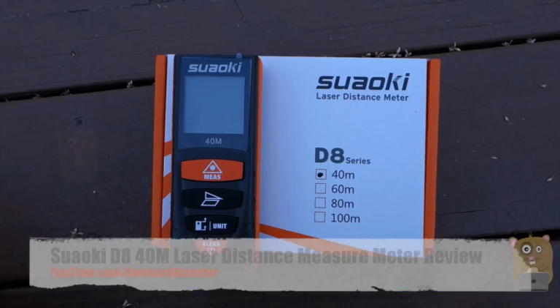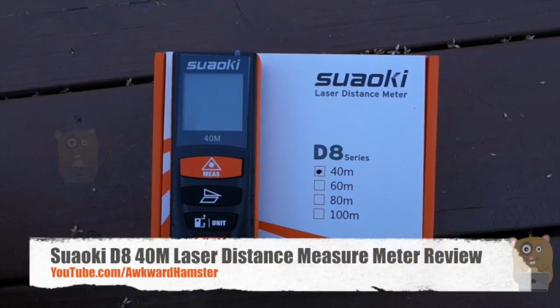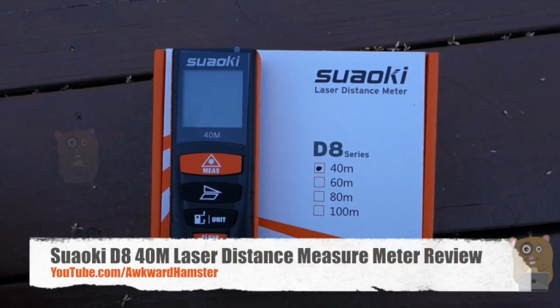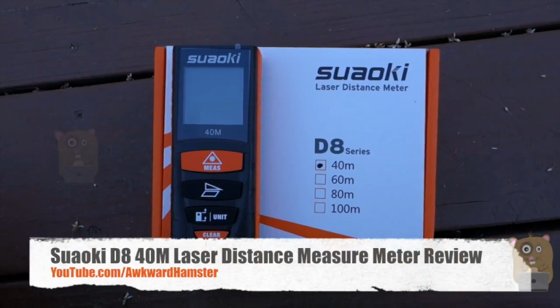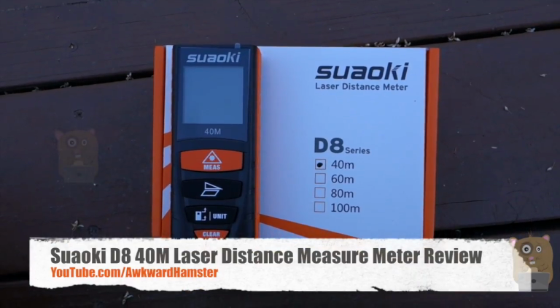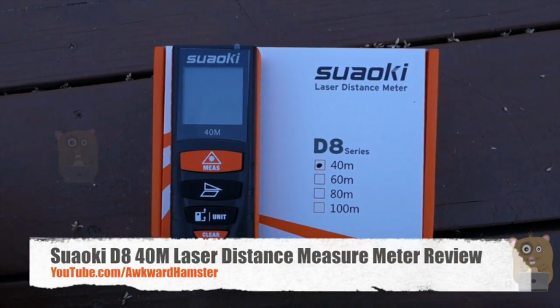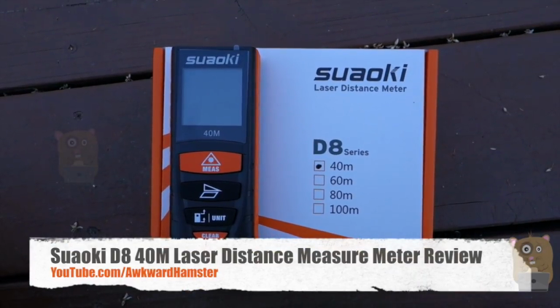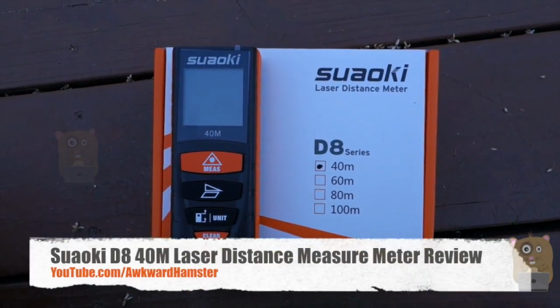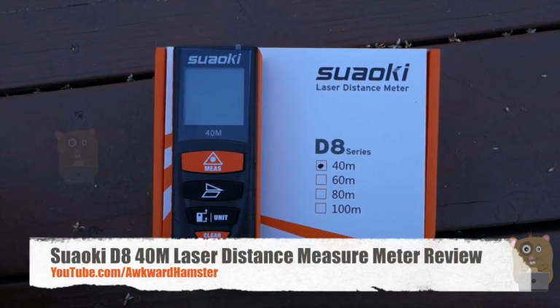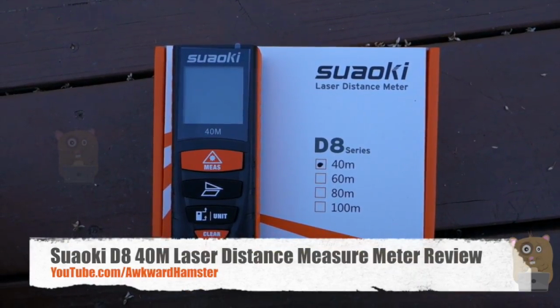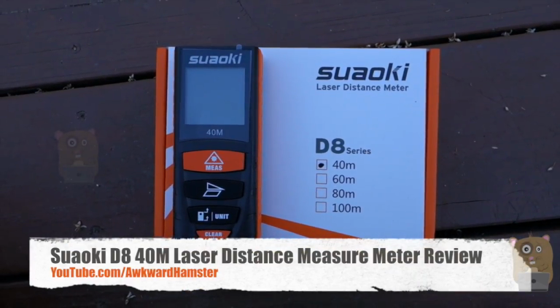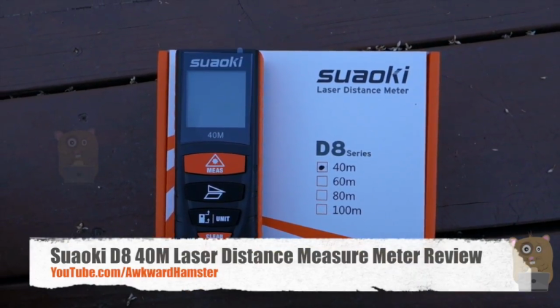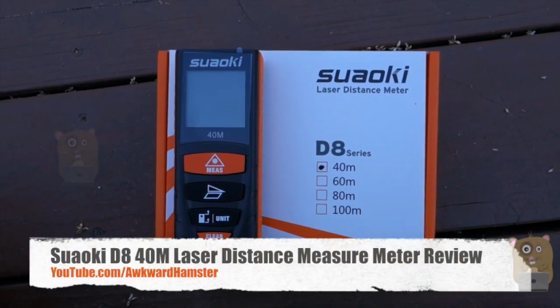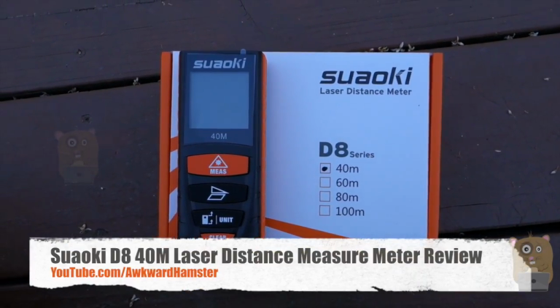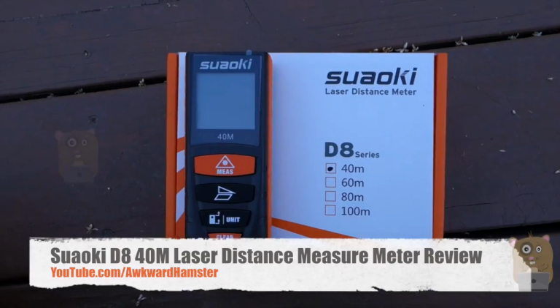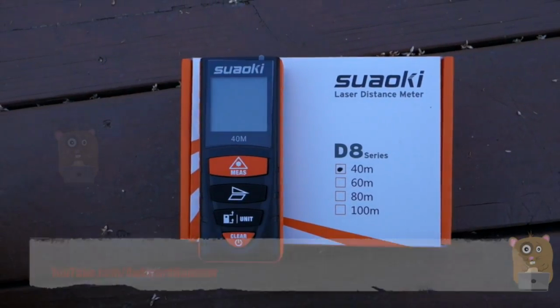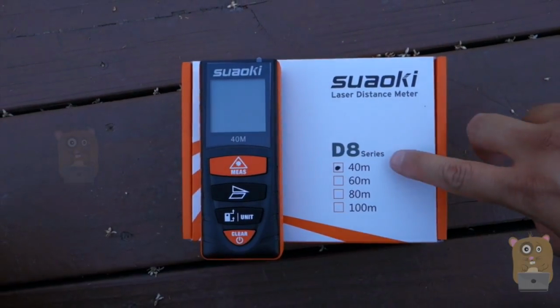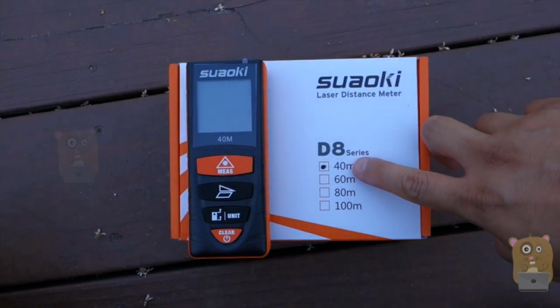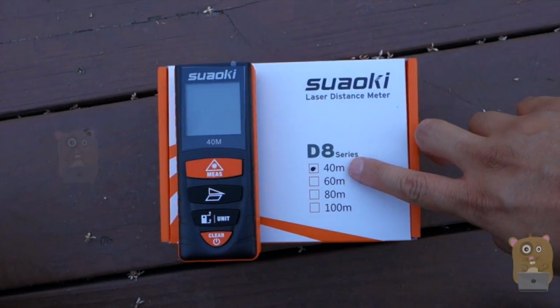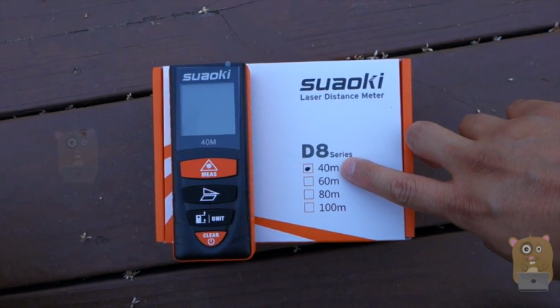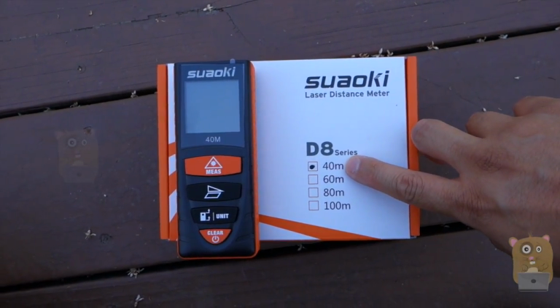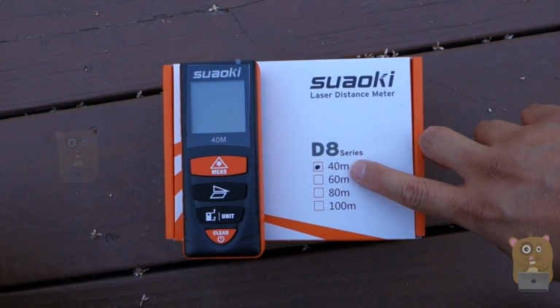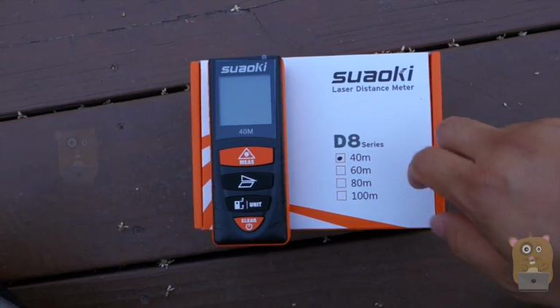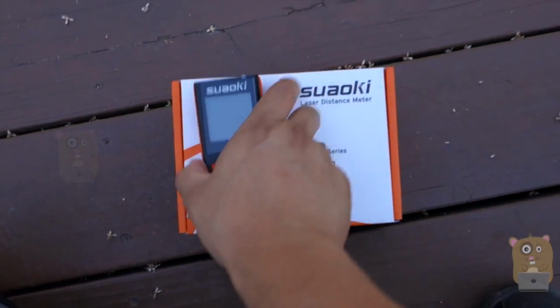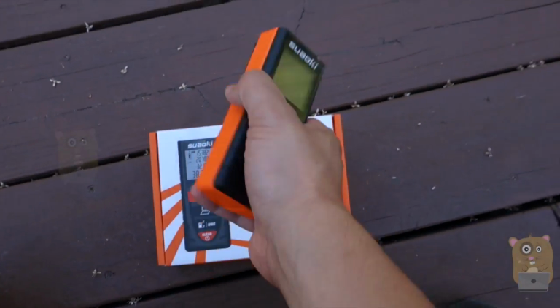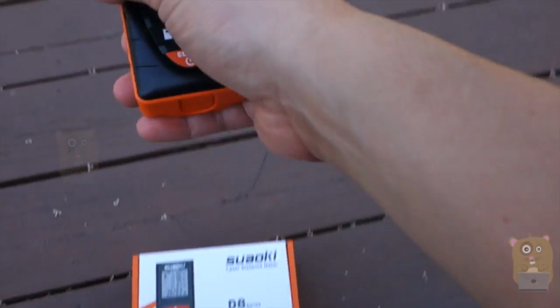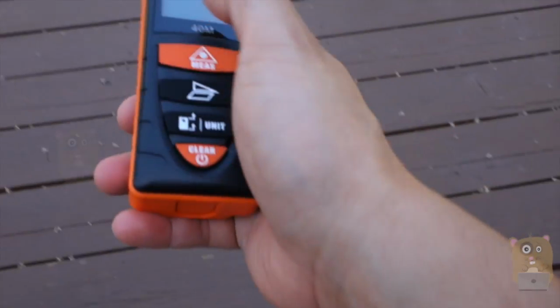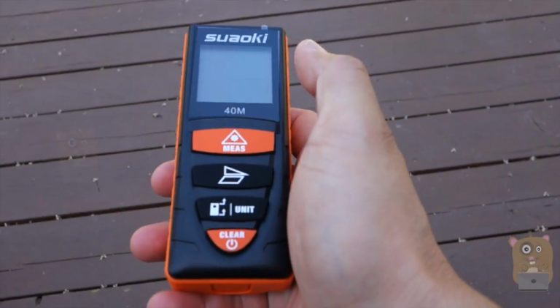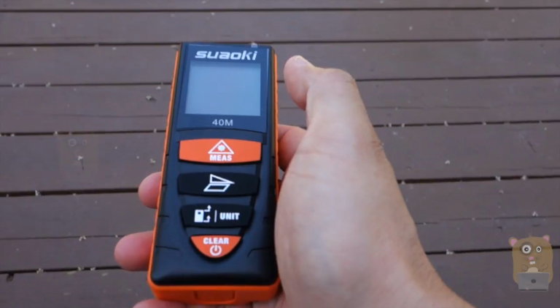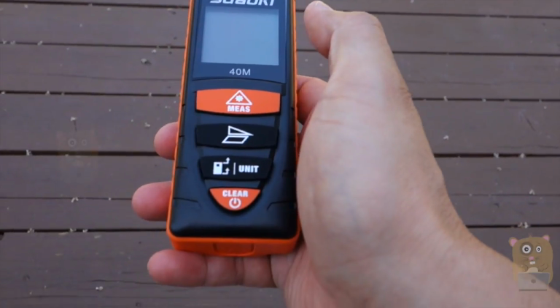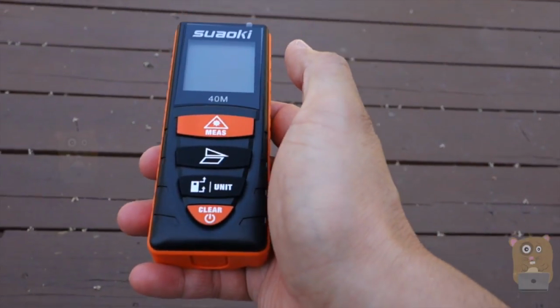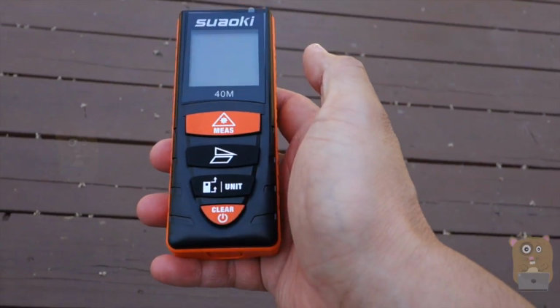Hi, welcome to Okra Hamster. Today I'll be reviewing the Swelkie Laser Distance Meter. This is from their DH series and the one I got is a 40-meter model. This costs just about $33 on Amazon.